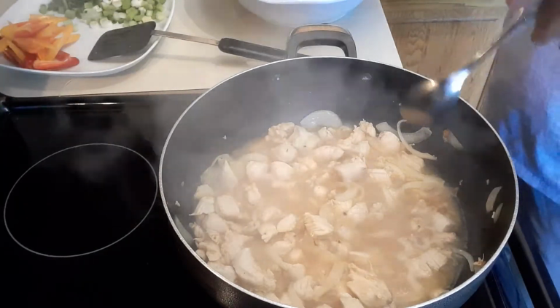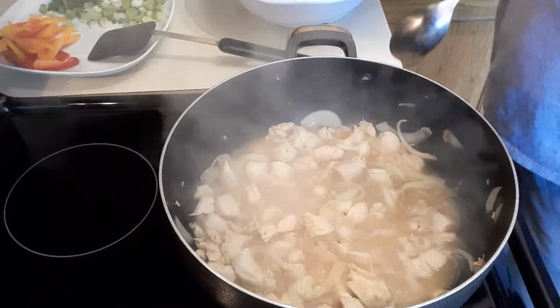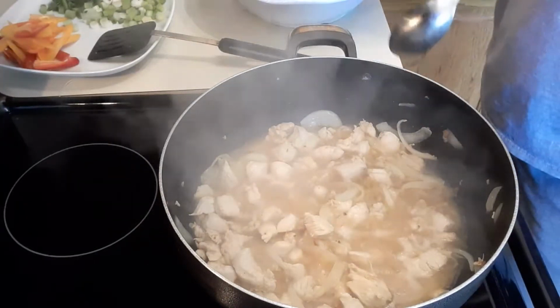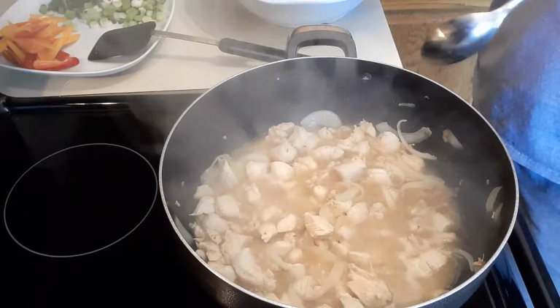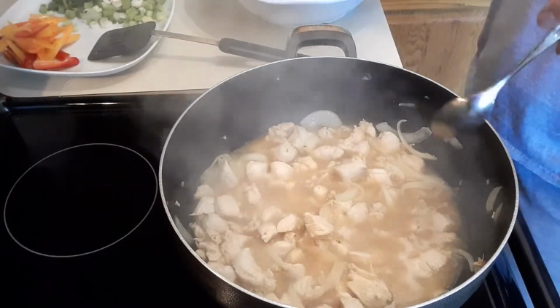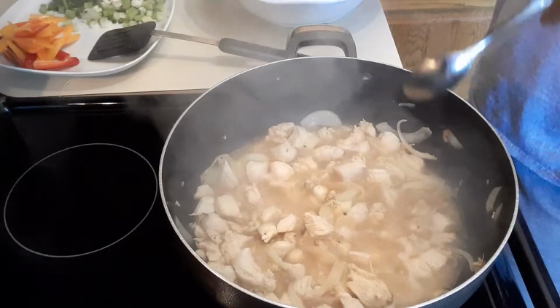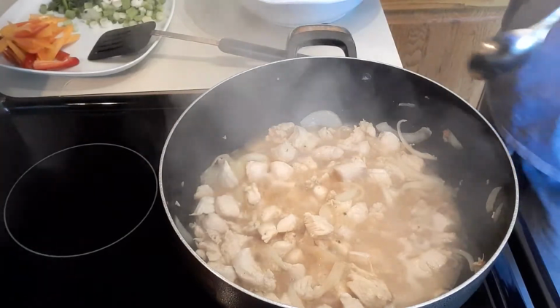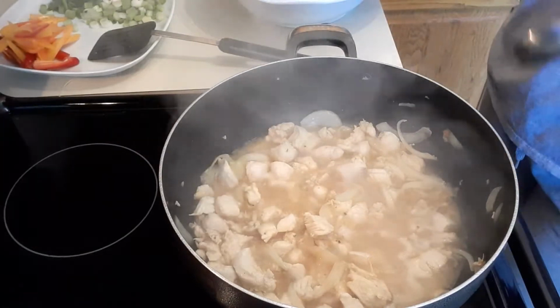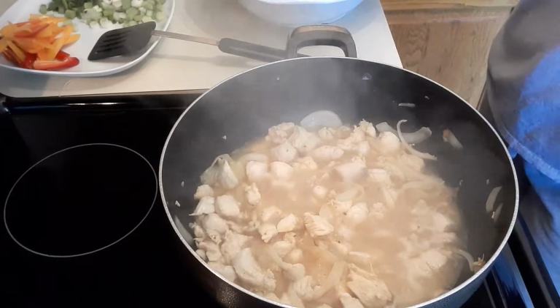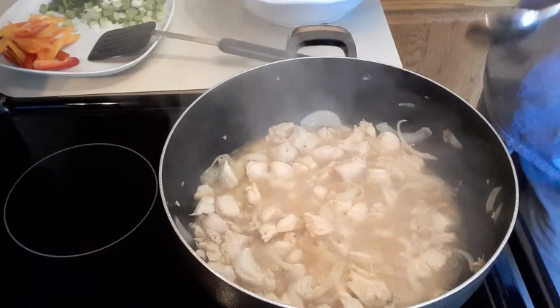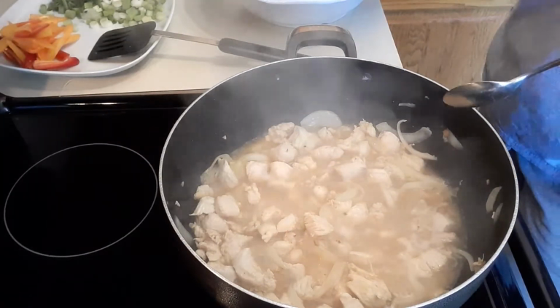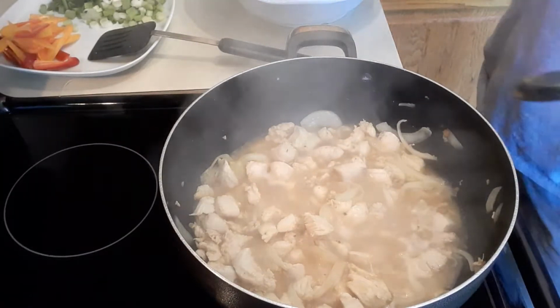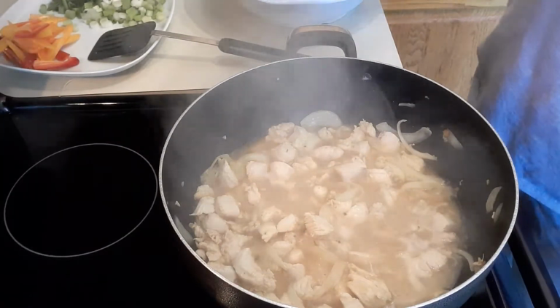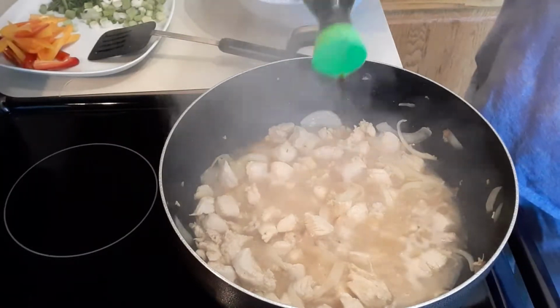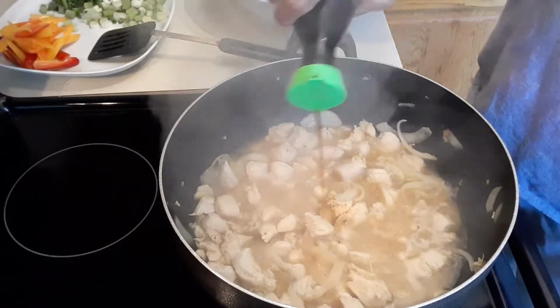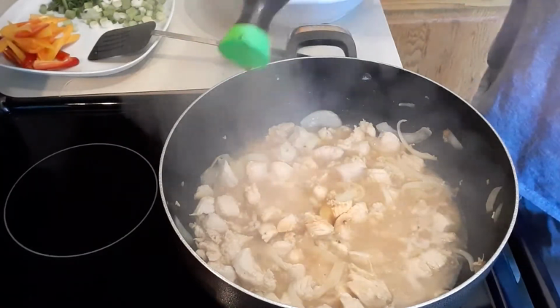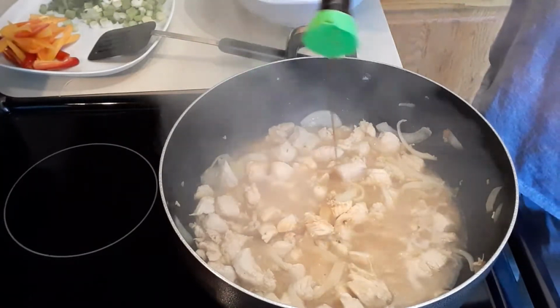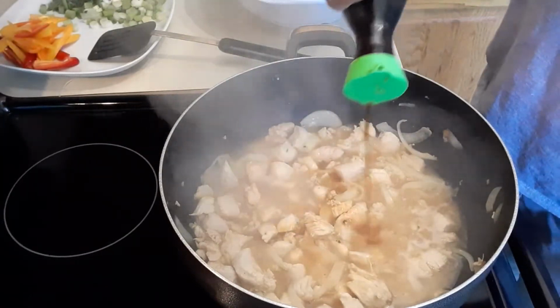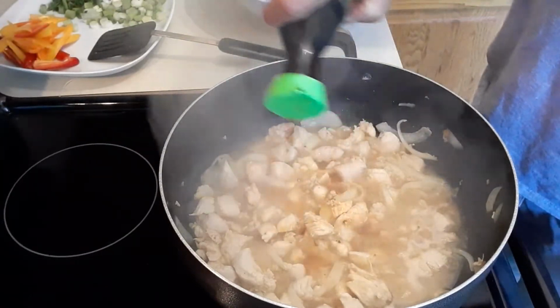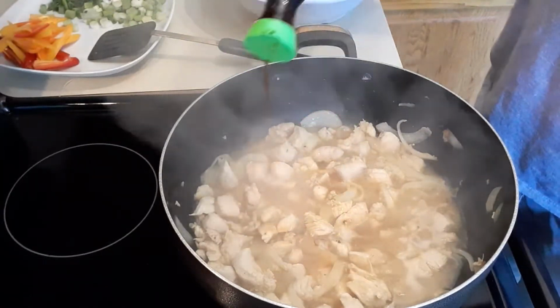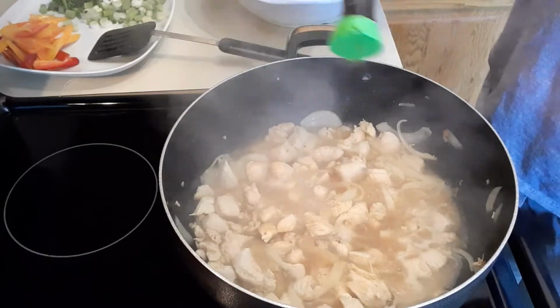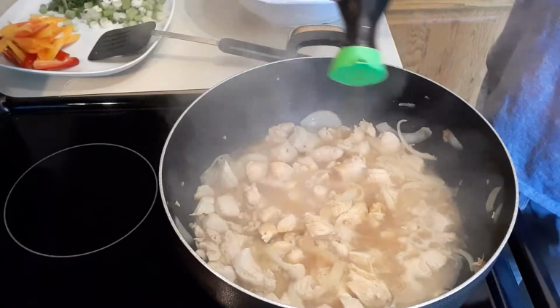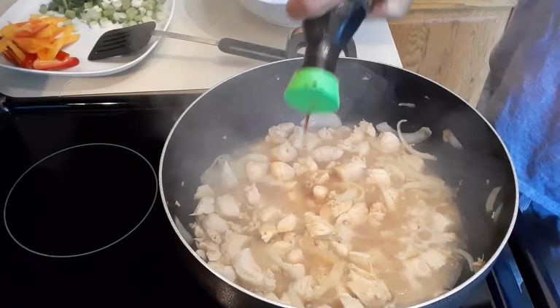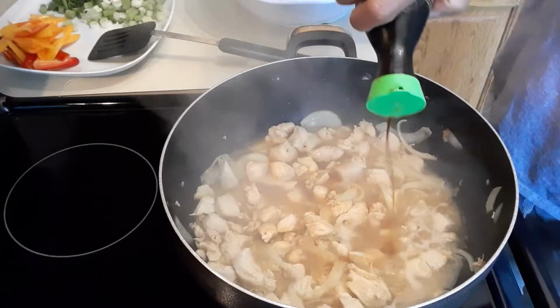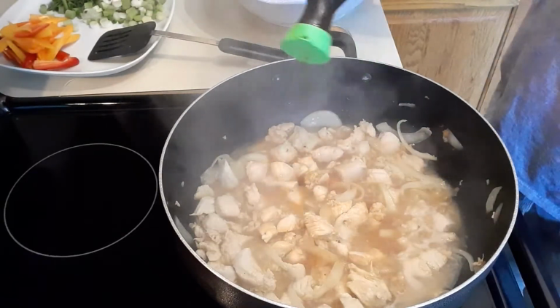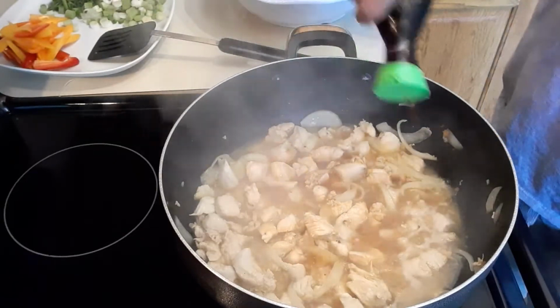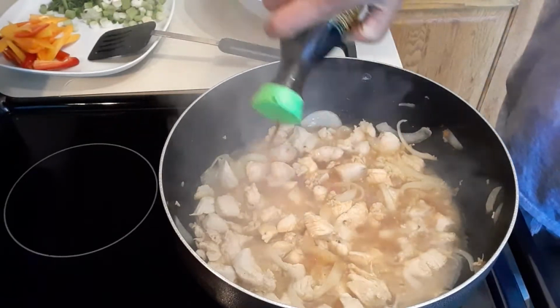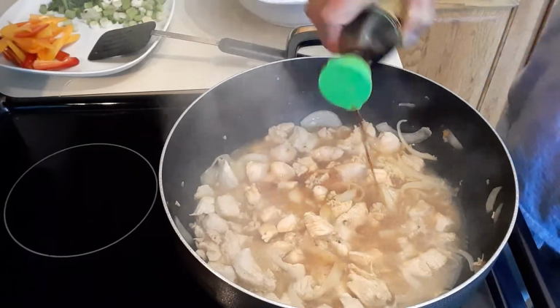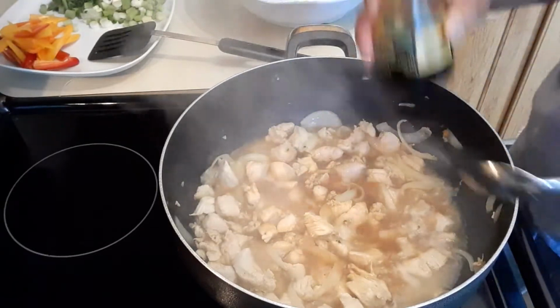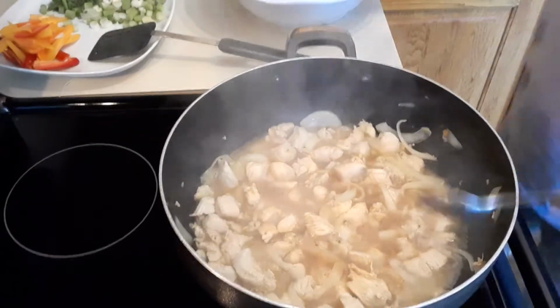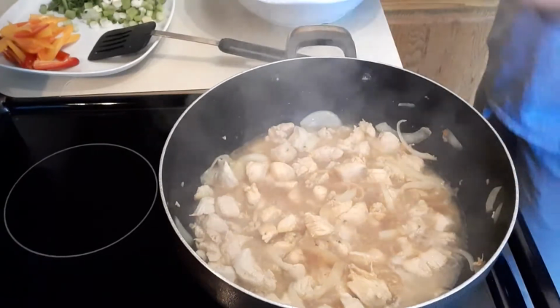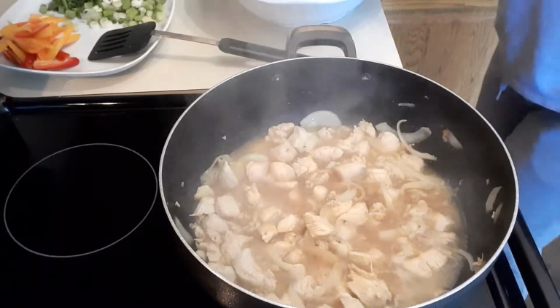It just needs a little bit of salt, so instead of using salt we're gonna add some more seasoning soy sauce — another two tablespoons of soy sauce.